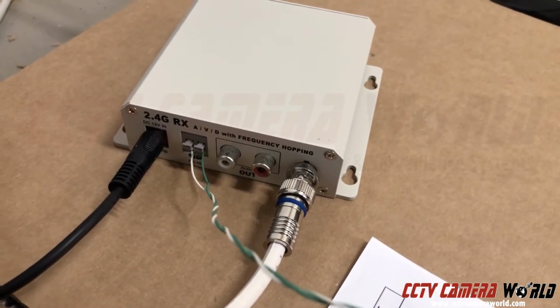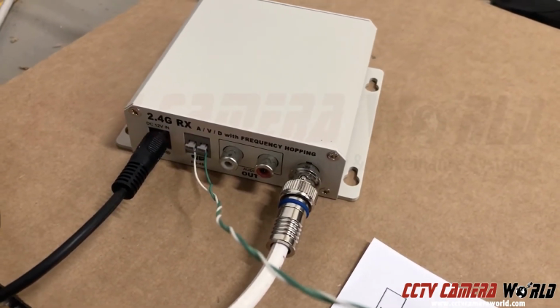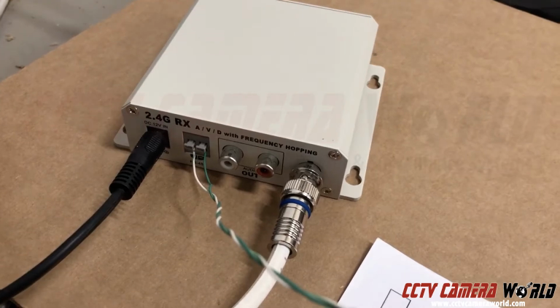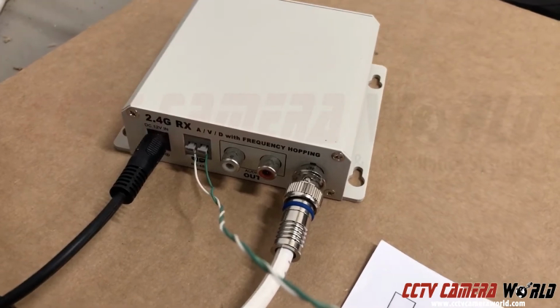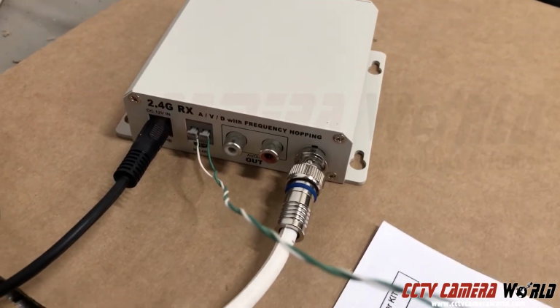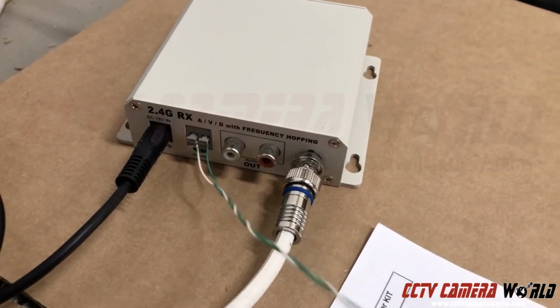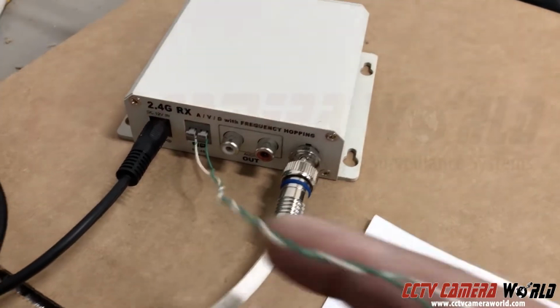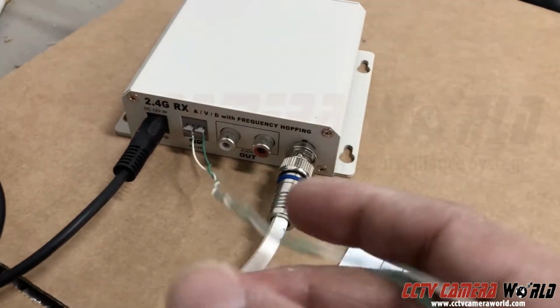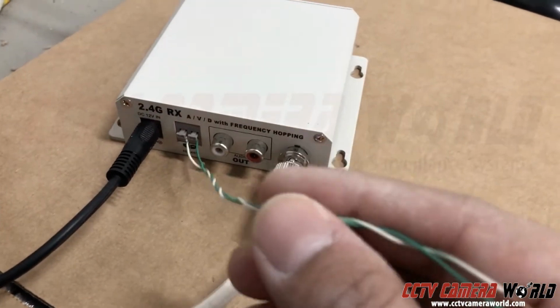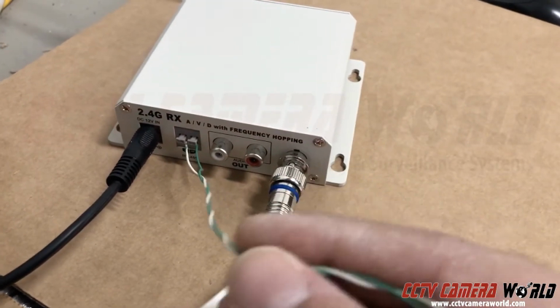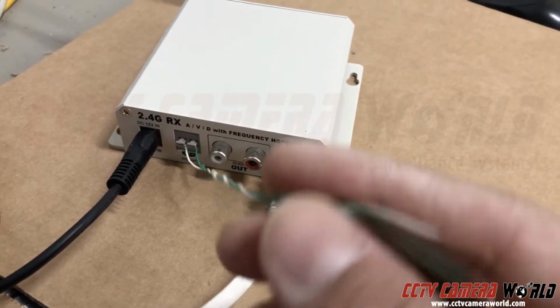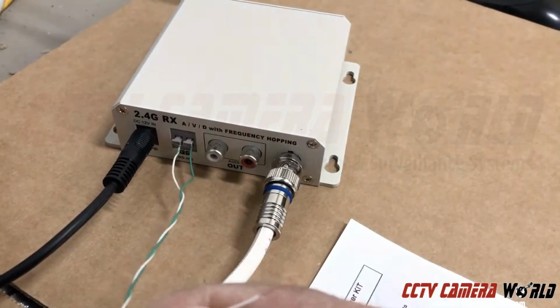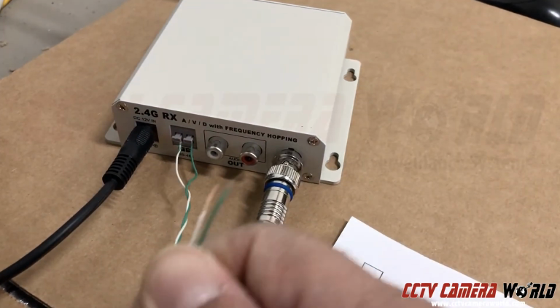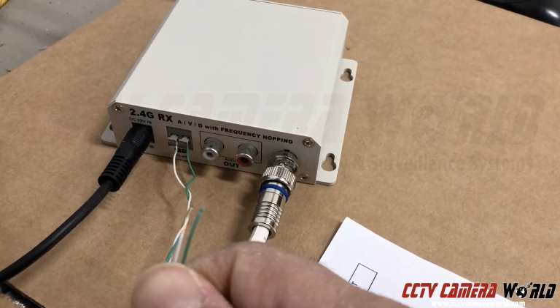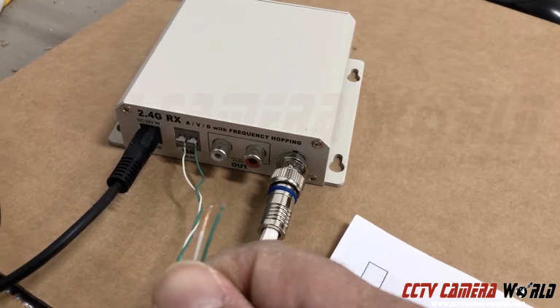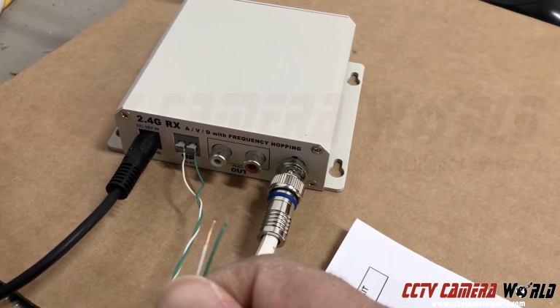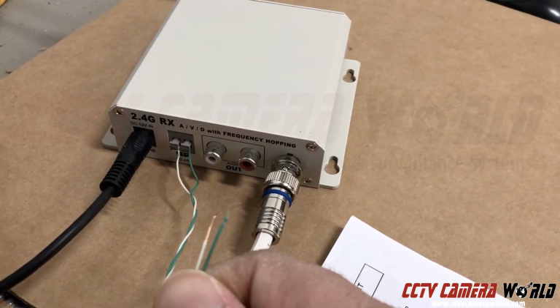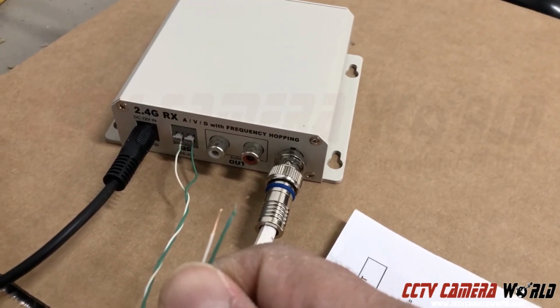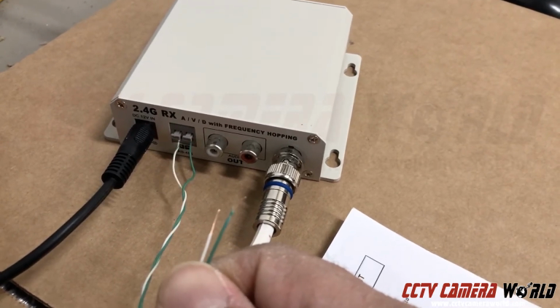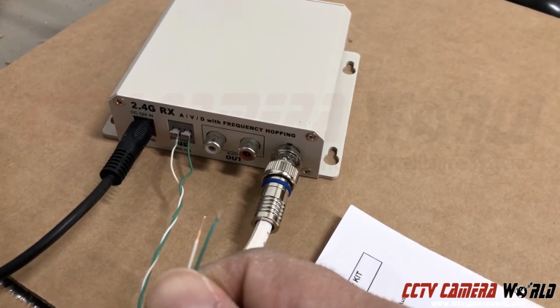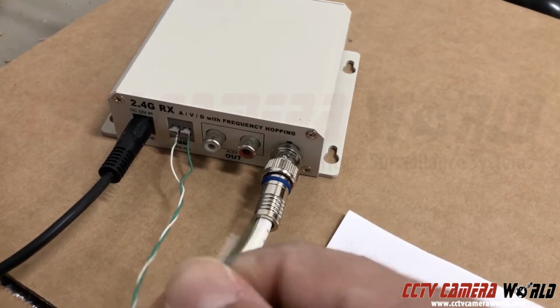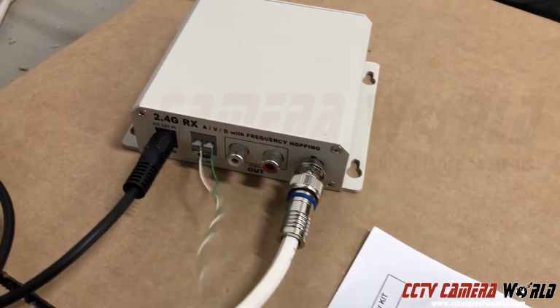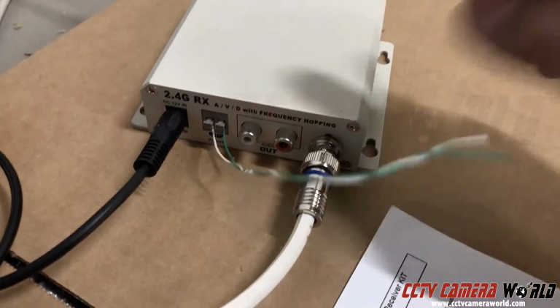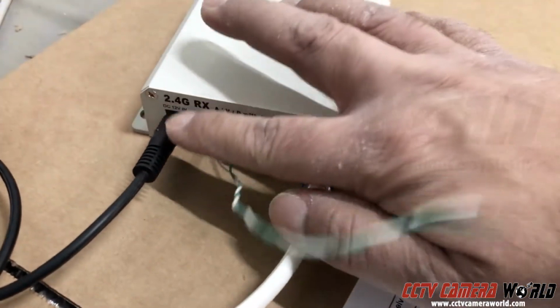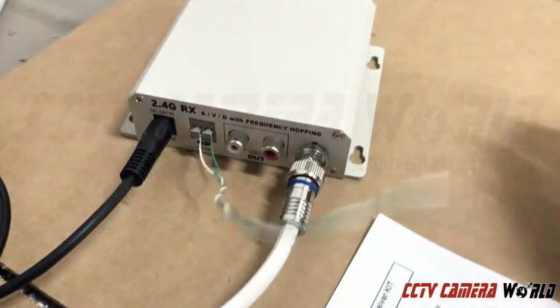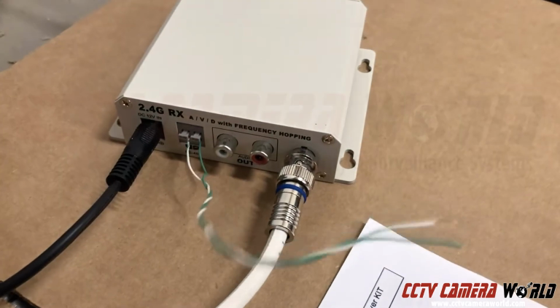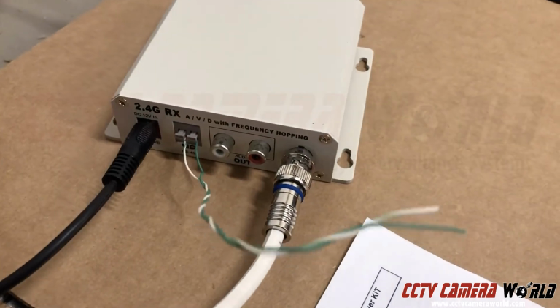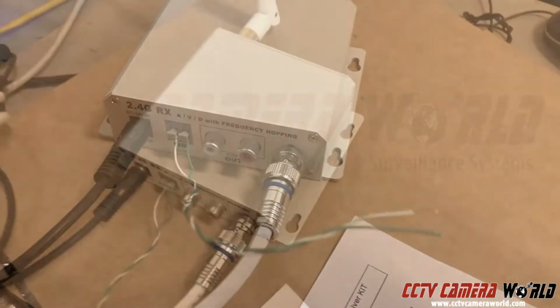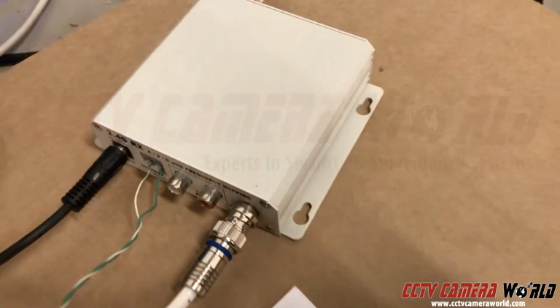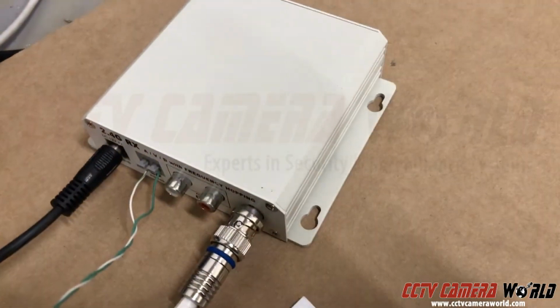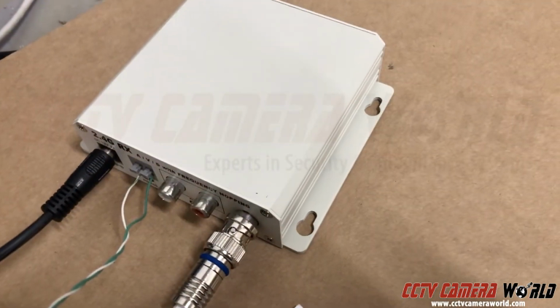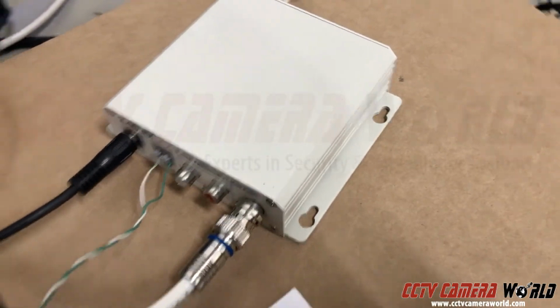On the receiving end it's very similar. You have a BNC video patch cable going to your DVR or monitor — again analog resolution. You've got an RS-485 cable that plugs into your controller or into your DVR if you have this connected to a DVR, and then a 12-volt DC power supply.